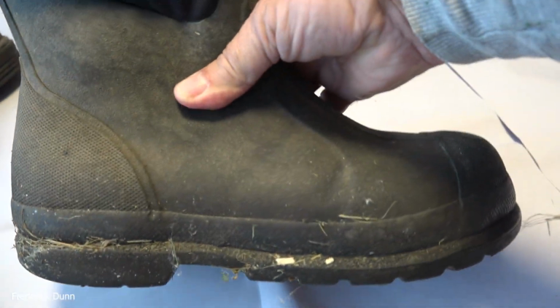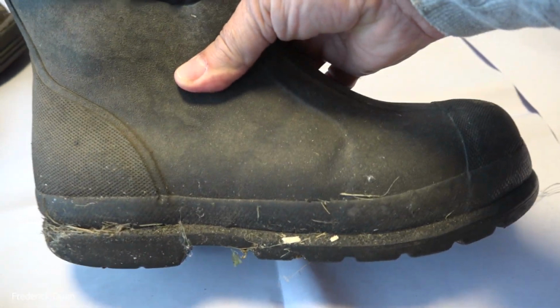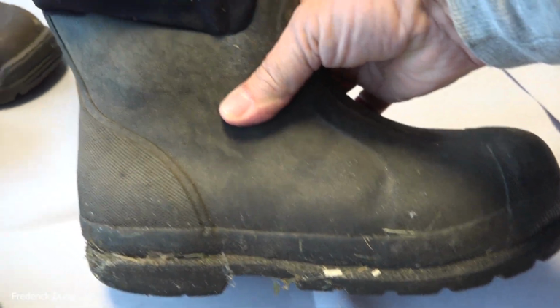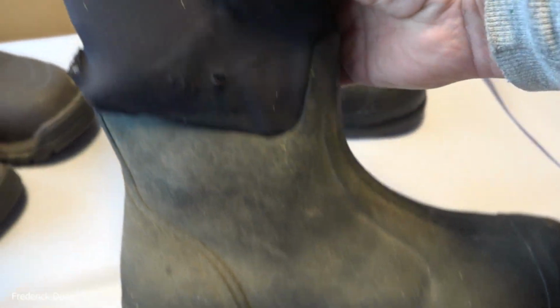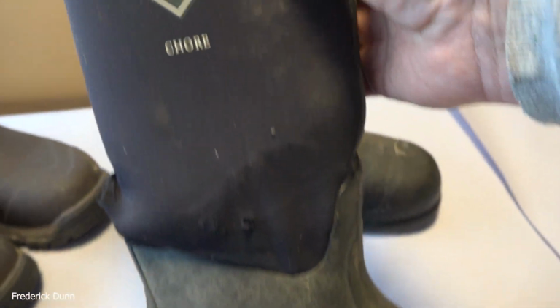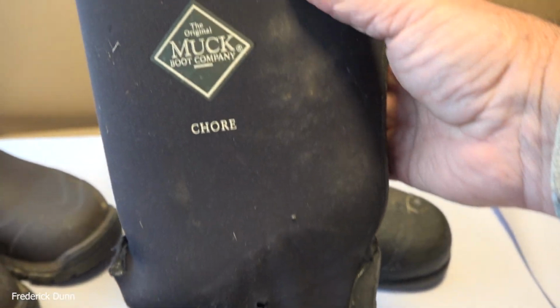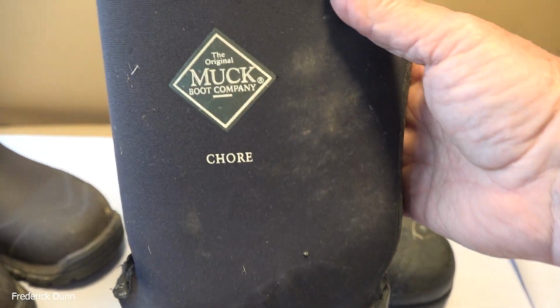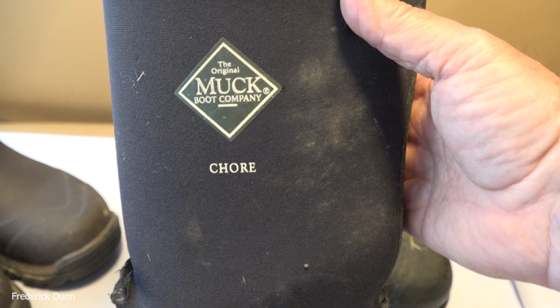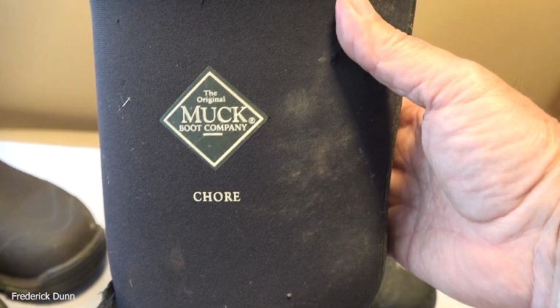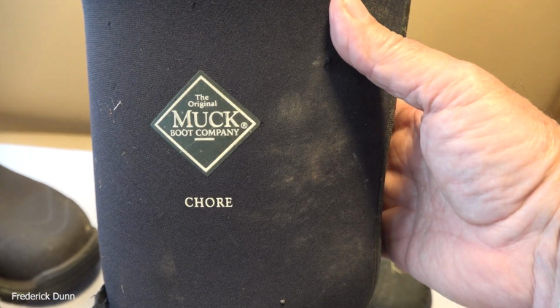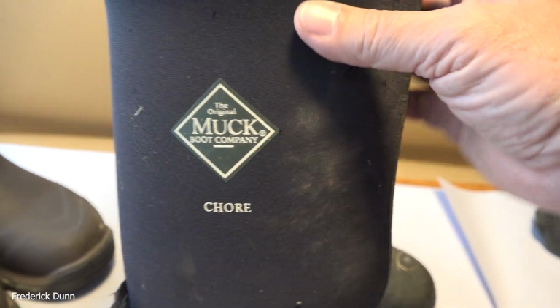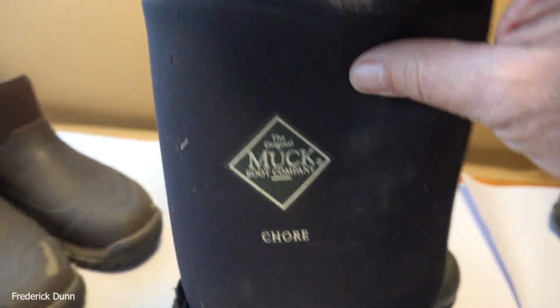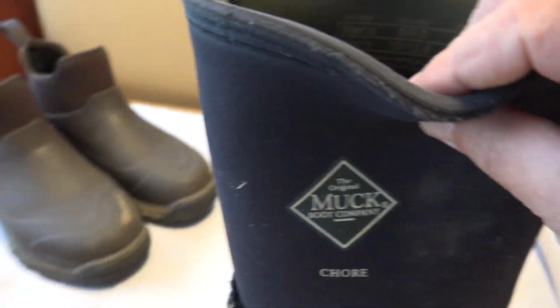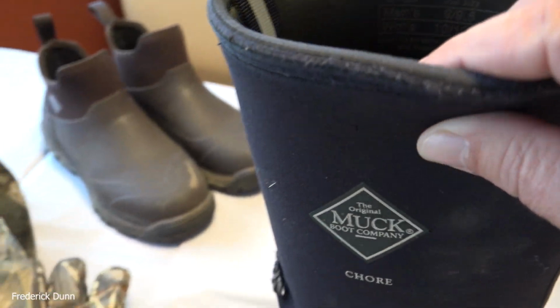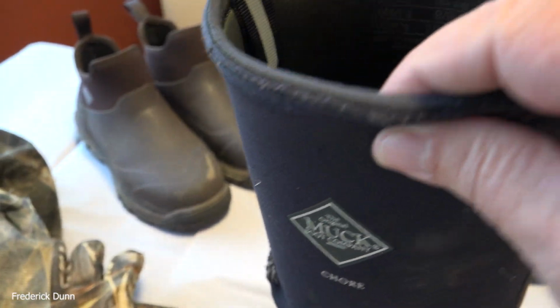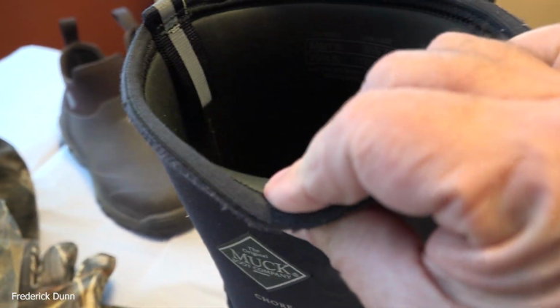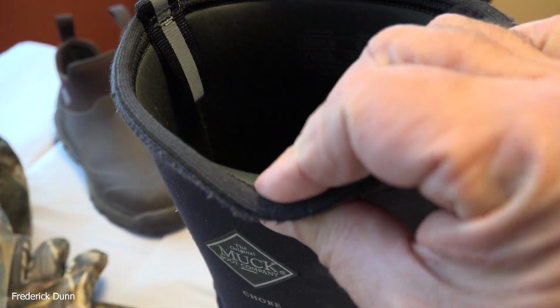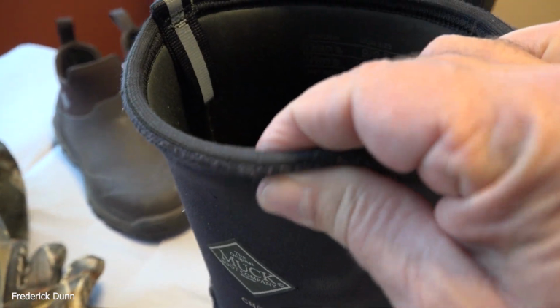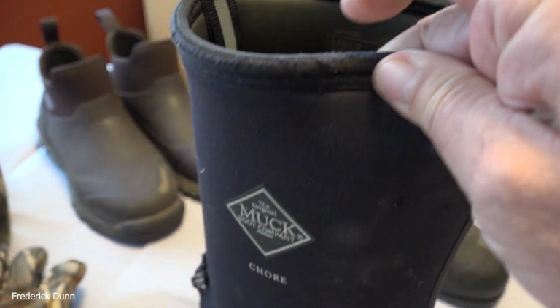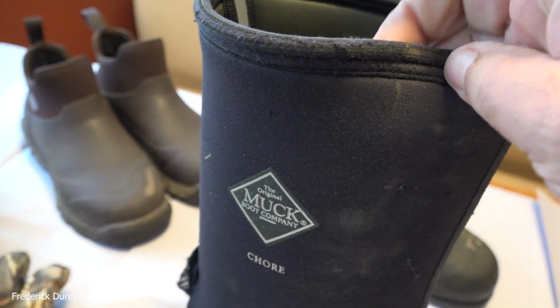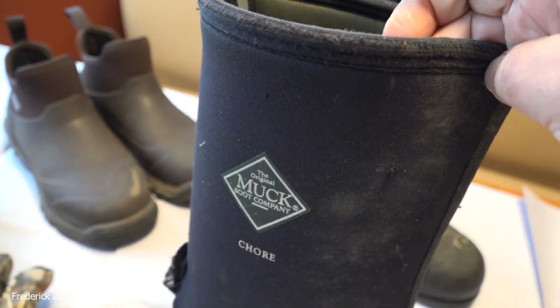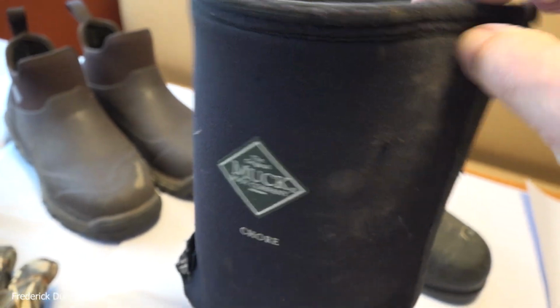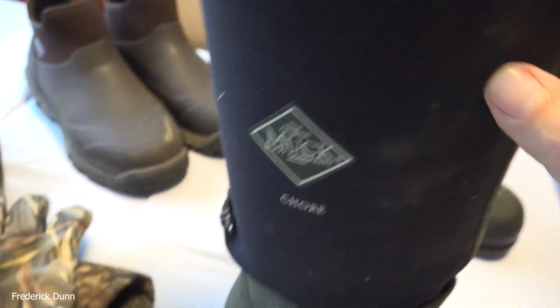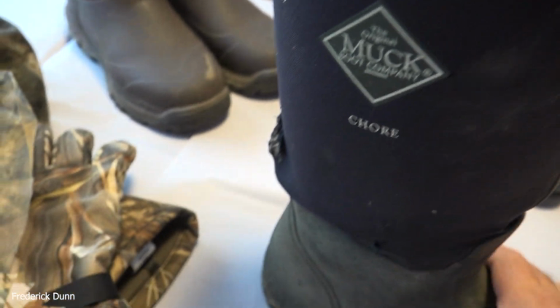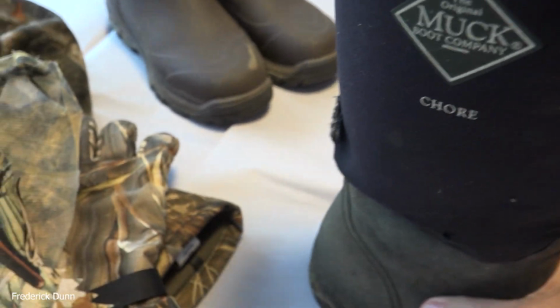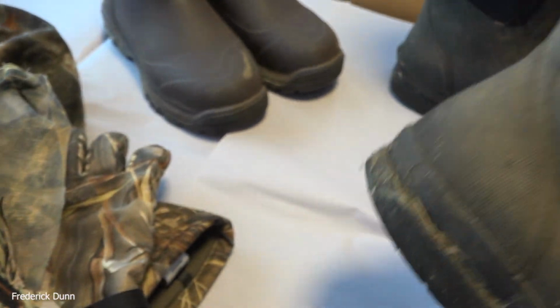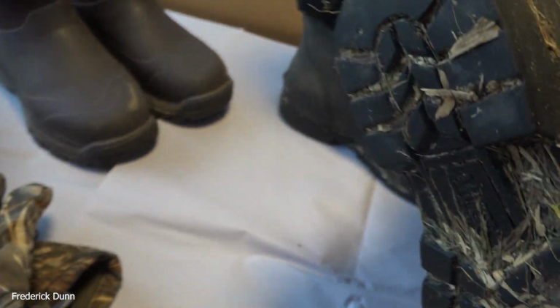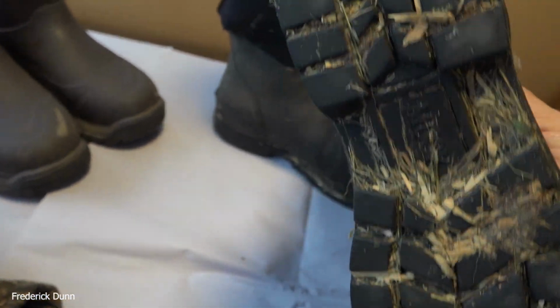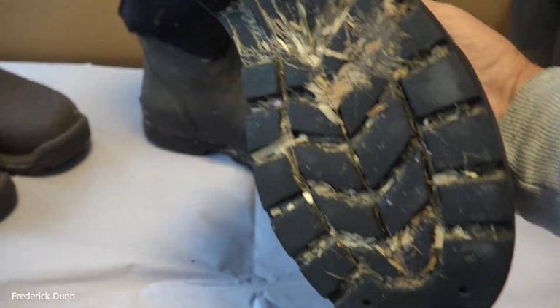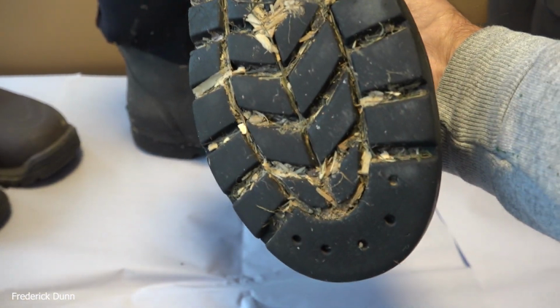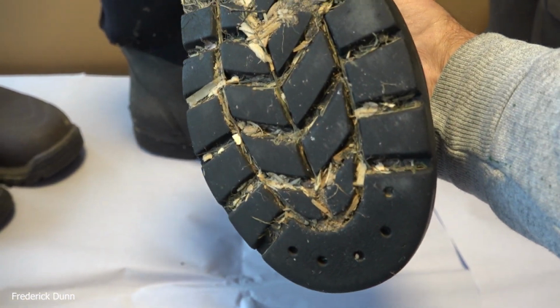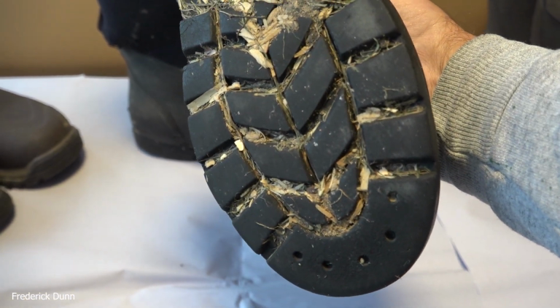So if you're out in farm country where I am, these are Muck Chore boots. I've been wearing these for three years, and they're pretty much at the end of their use. Those are only $120, so not too bad.